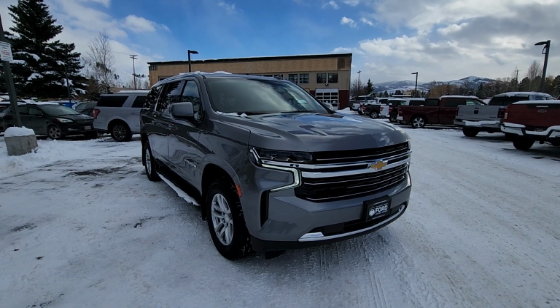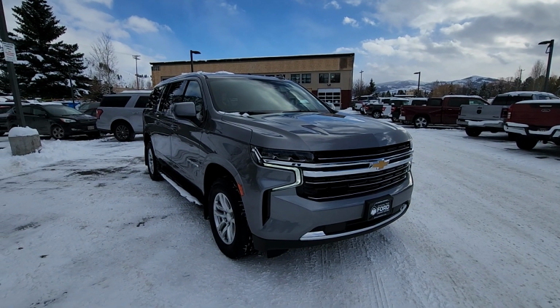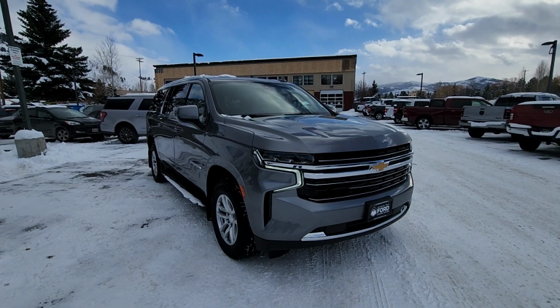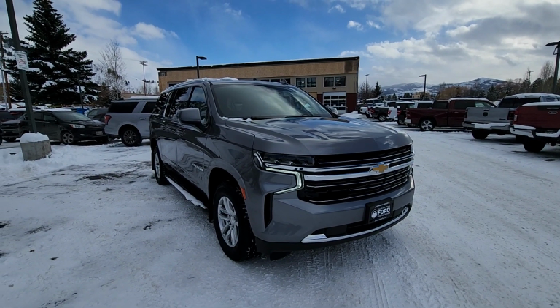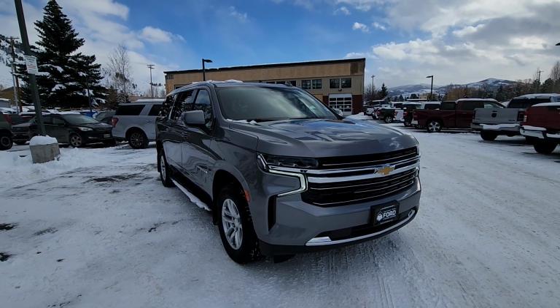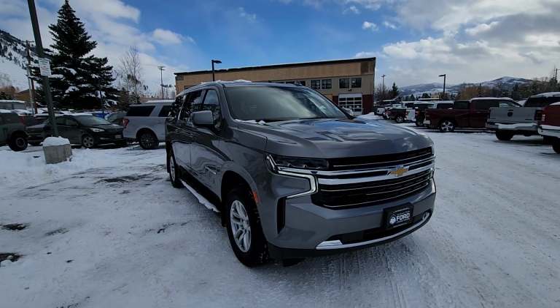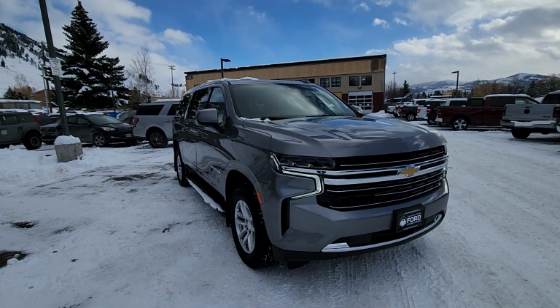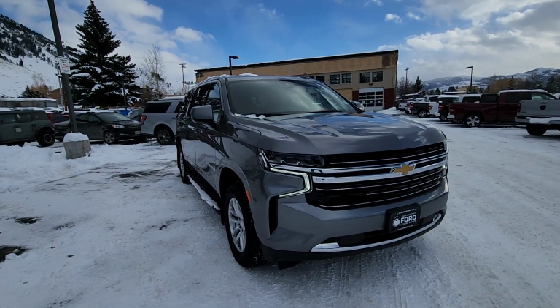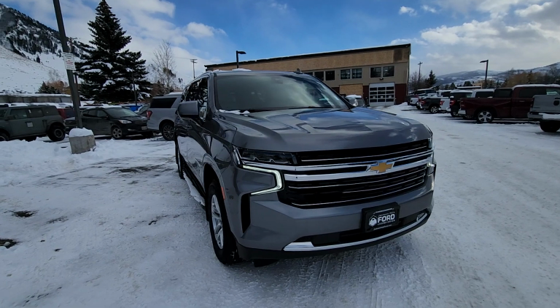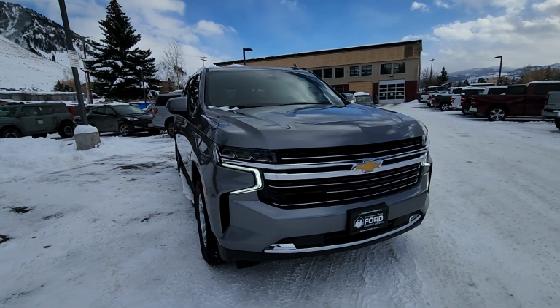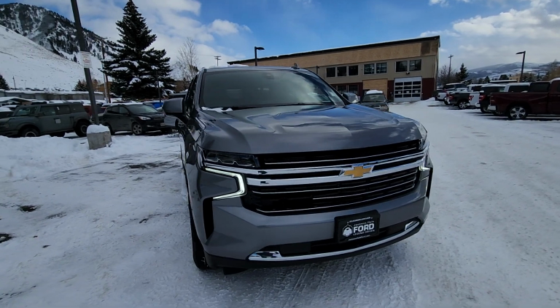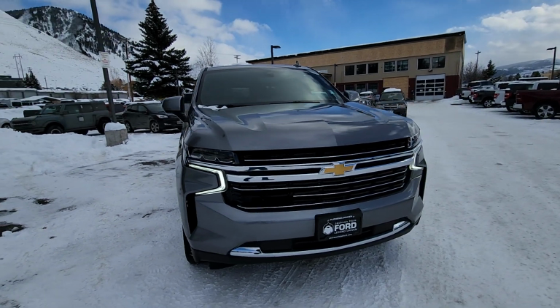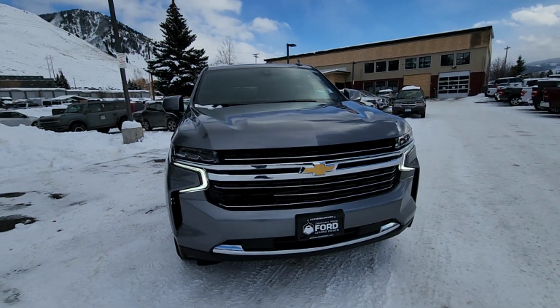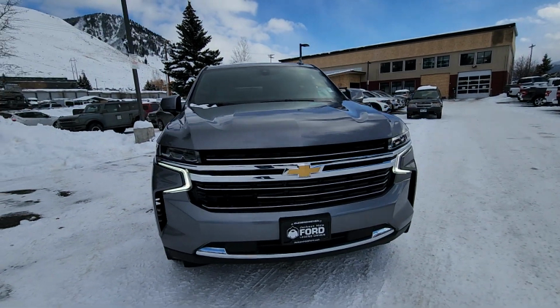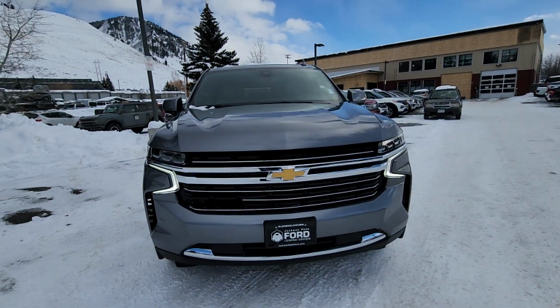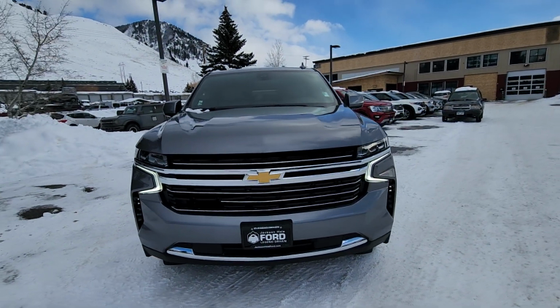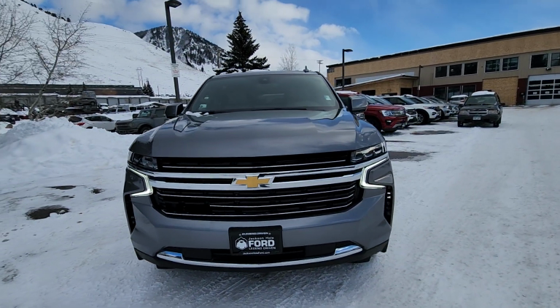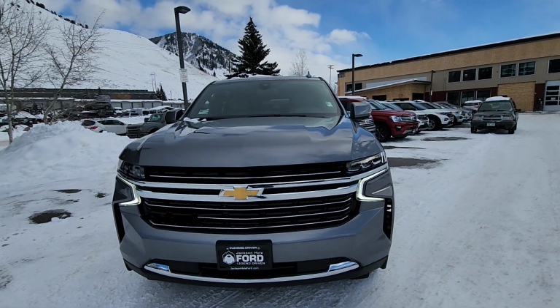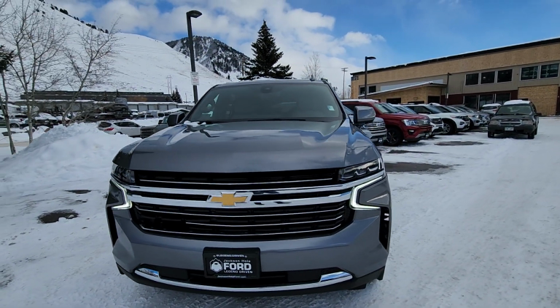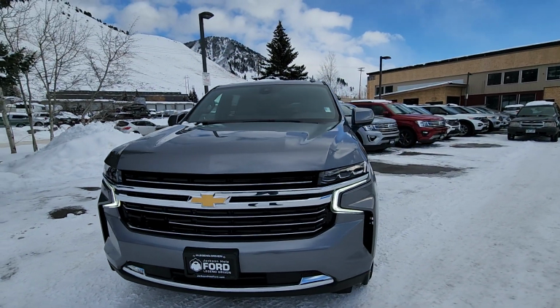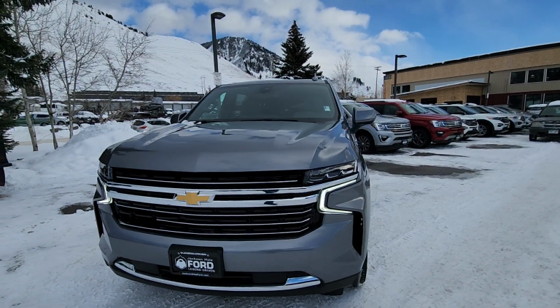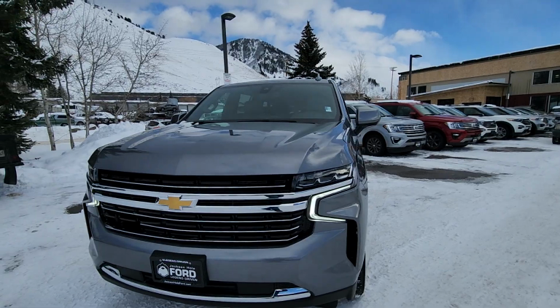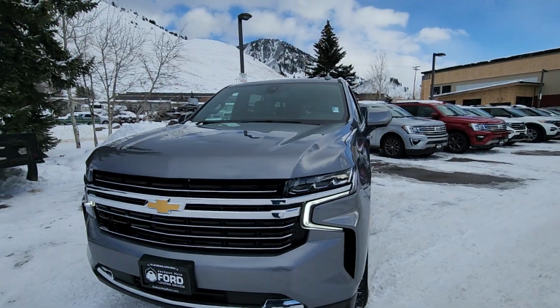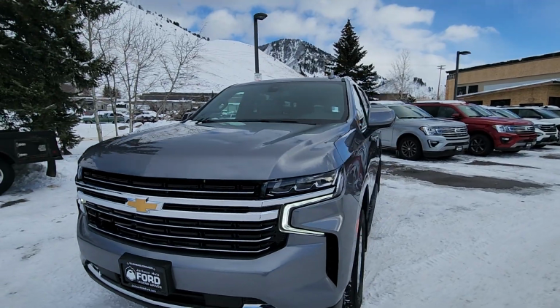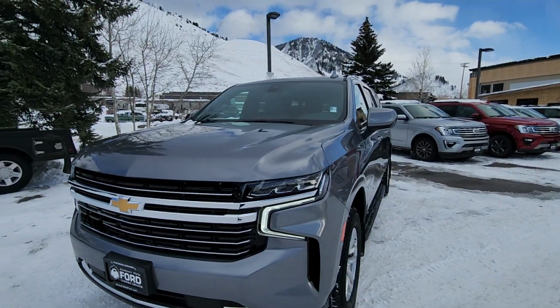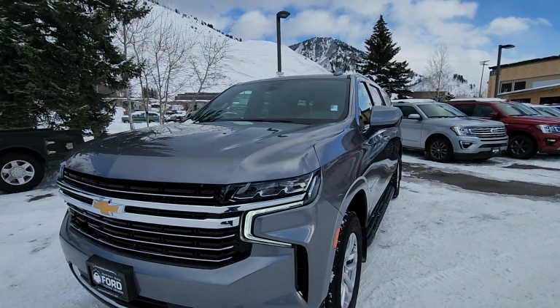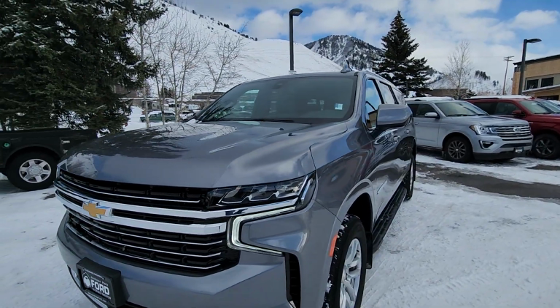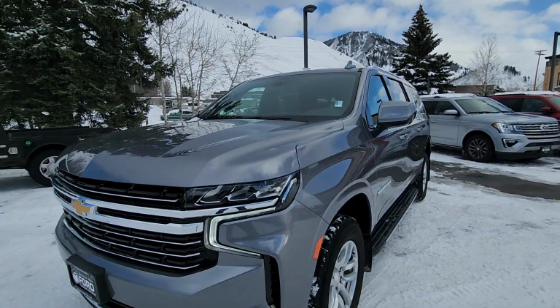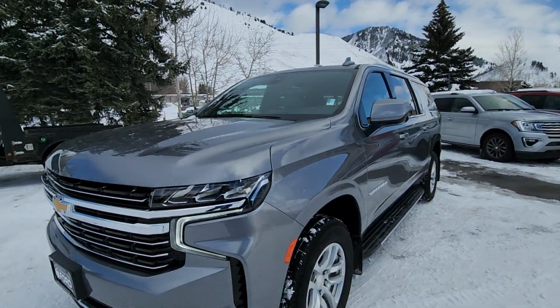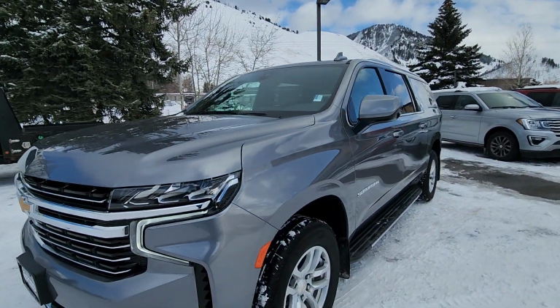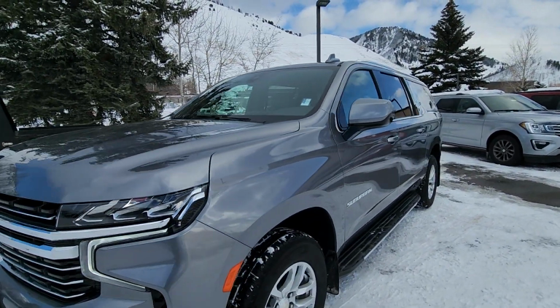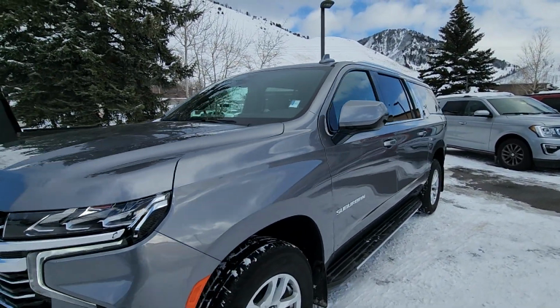Here's a short, quick preview of the Suburban that we just took in. Super clean. It's a 2021.